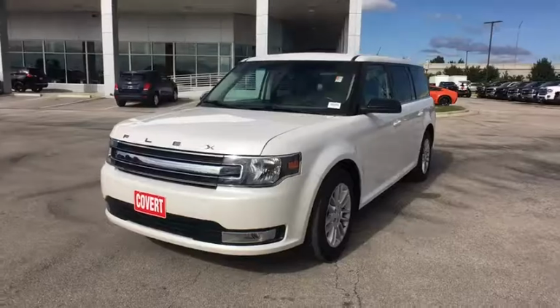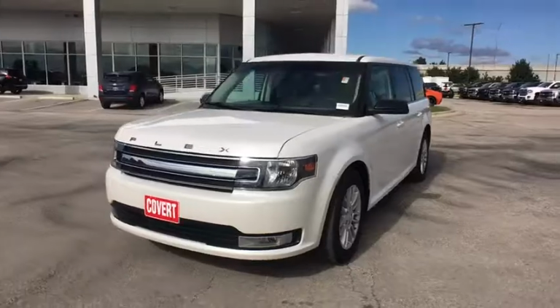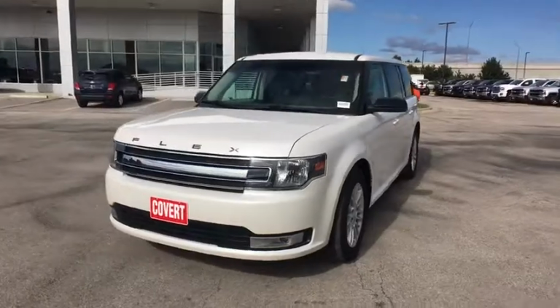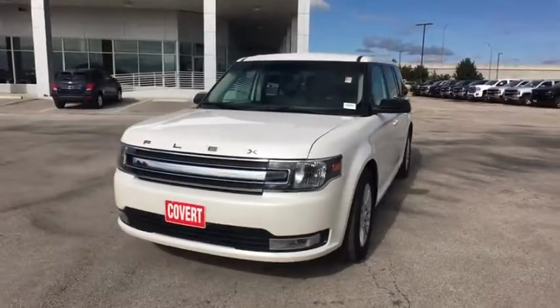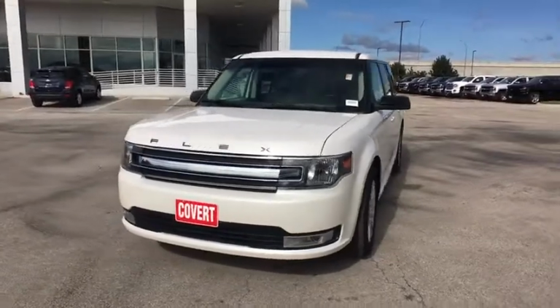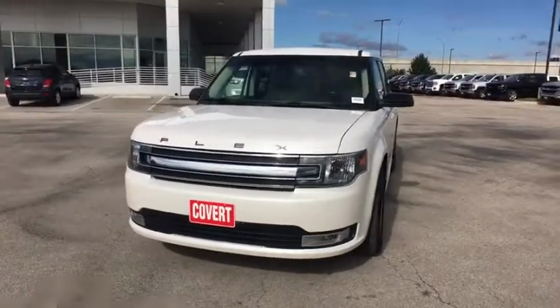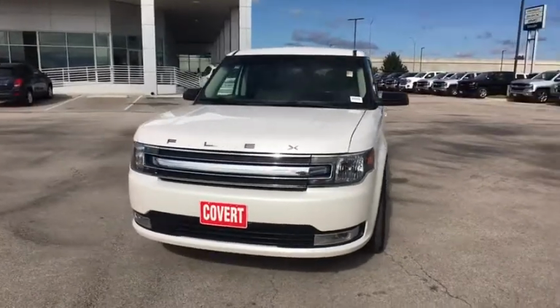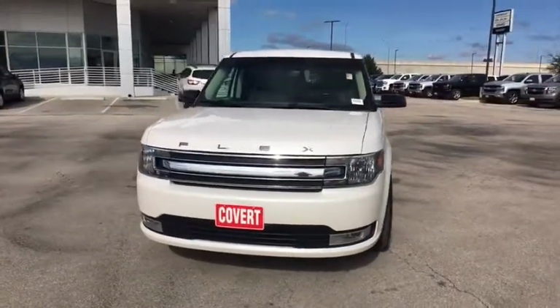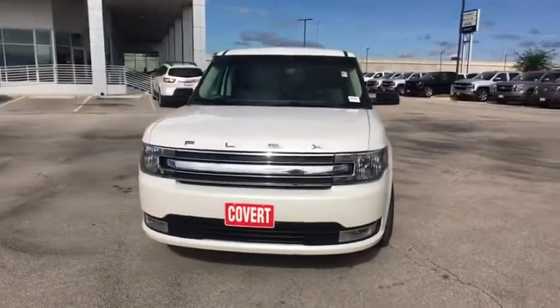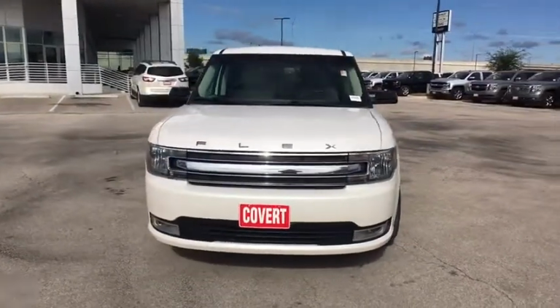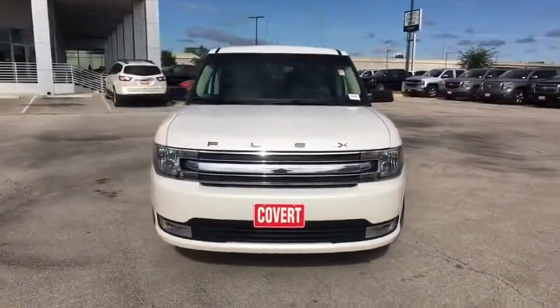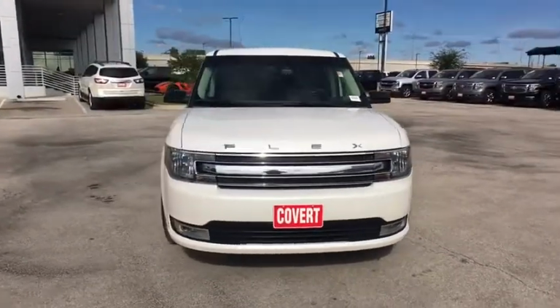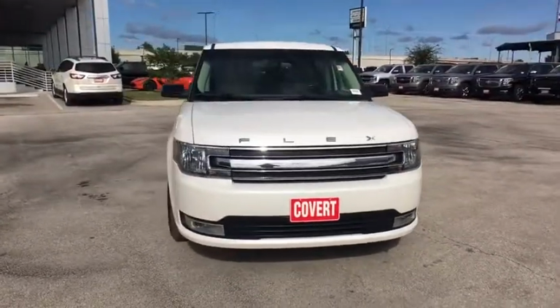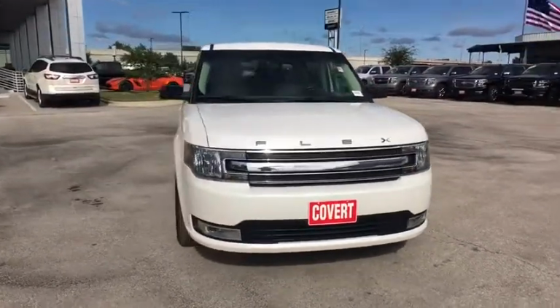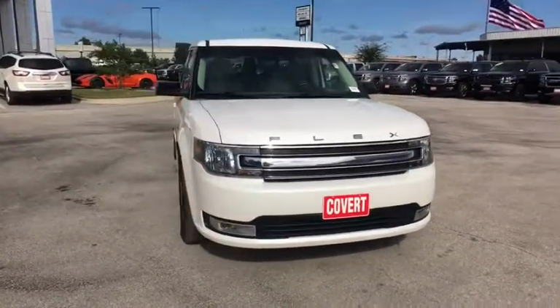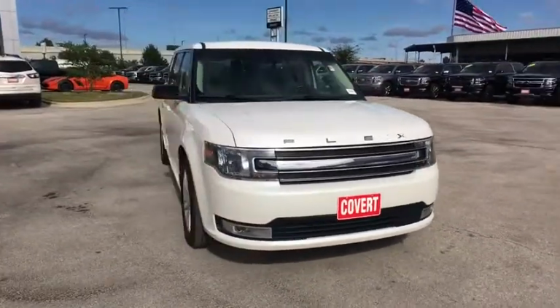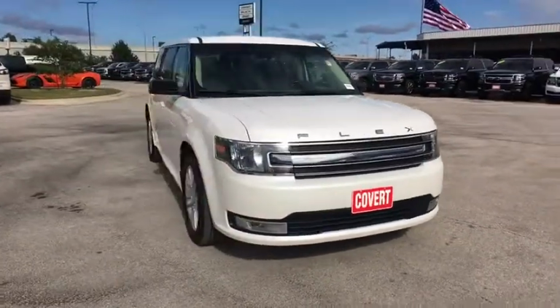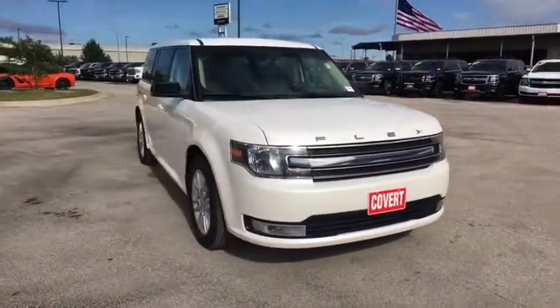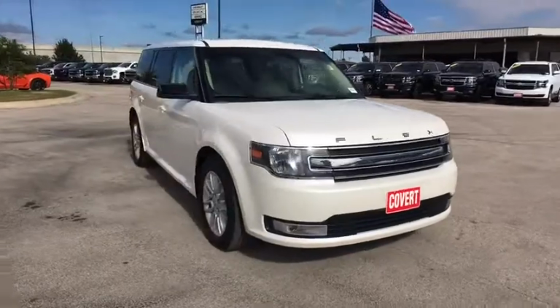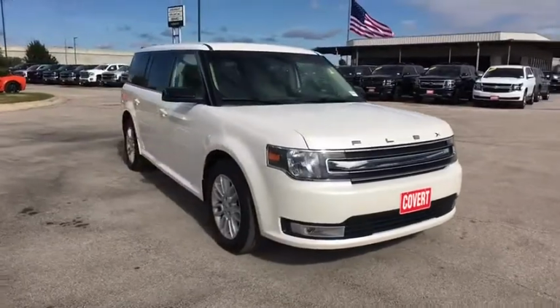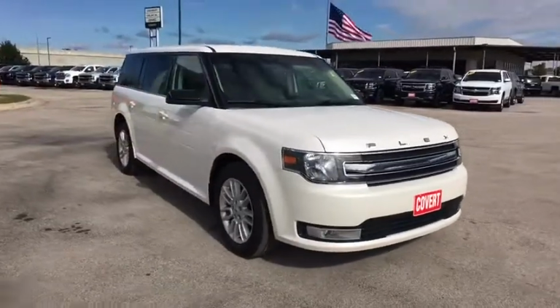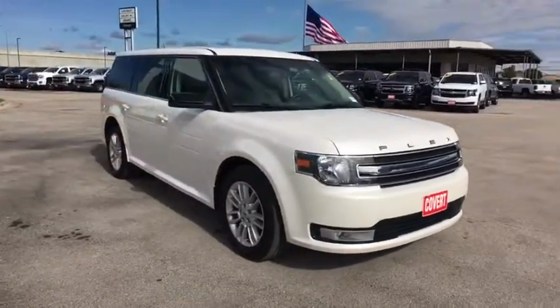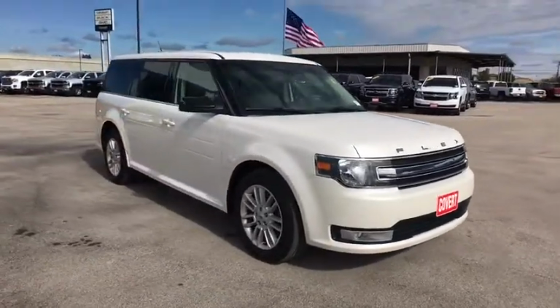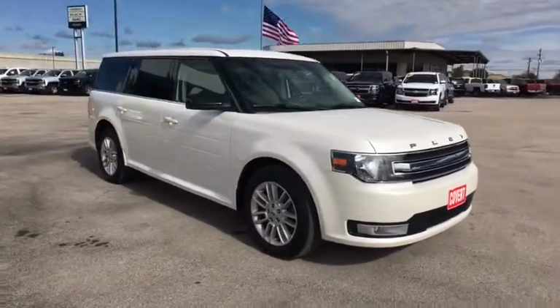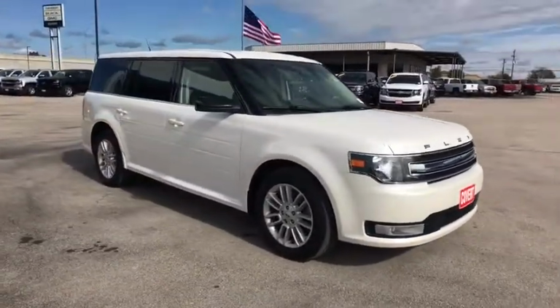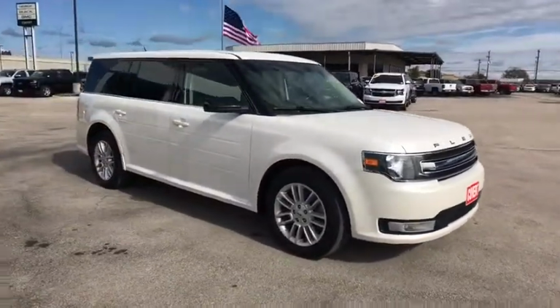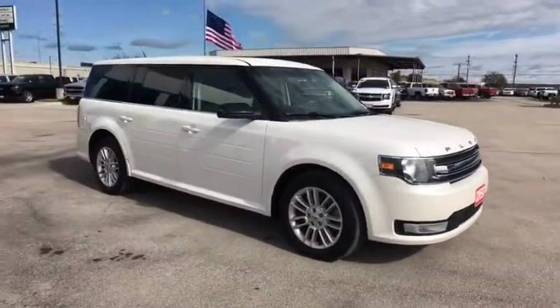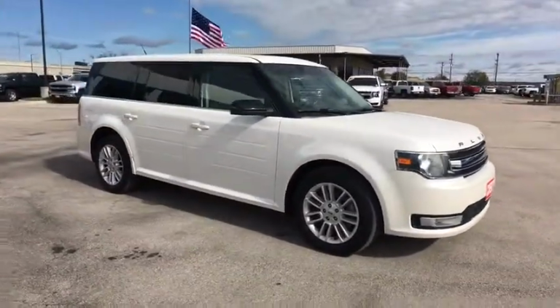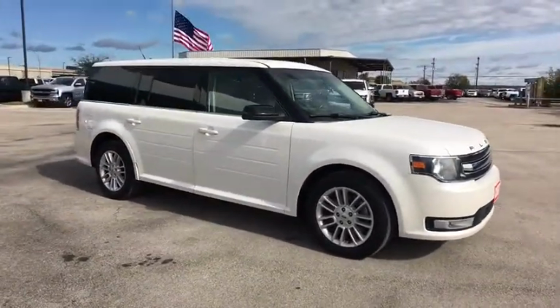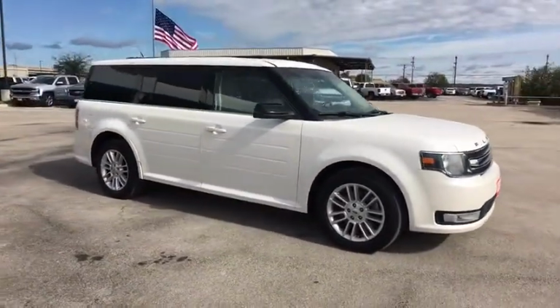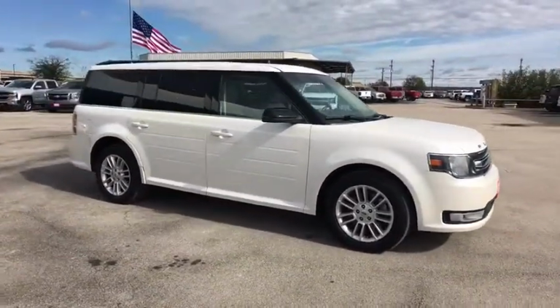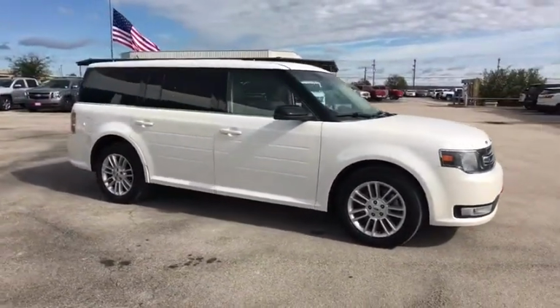The 2013 Ford Flex. Flex isn't just exciting to look at, it's exciting to drive. It hunkers down, puts a limit on lean.